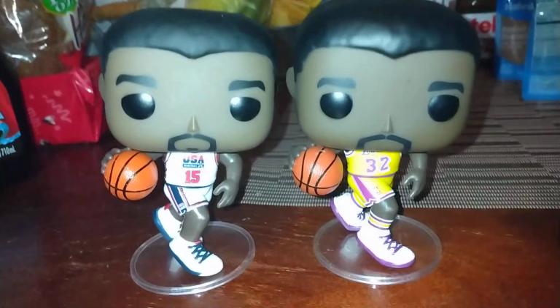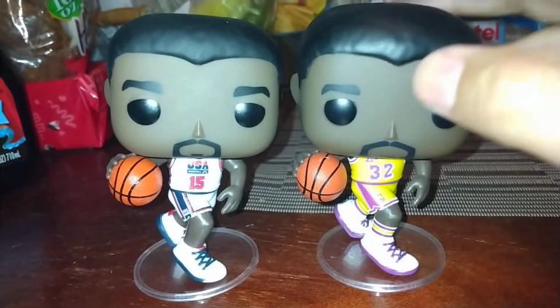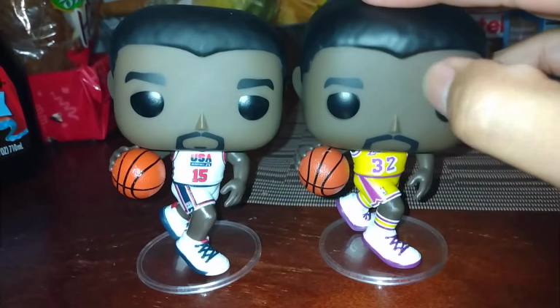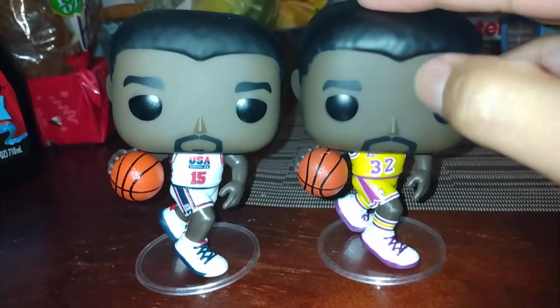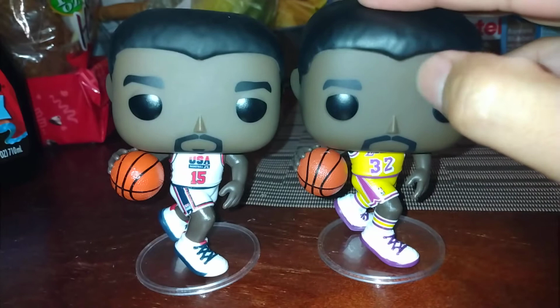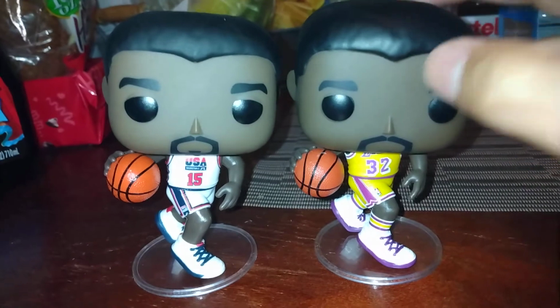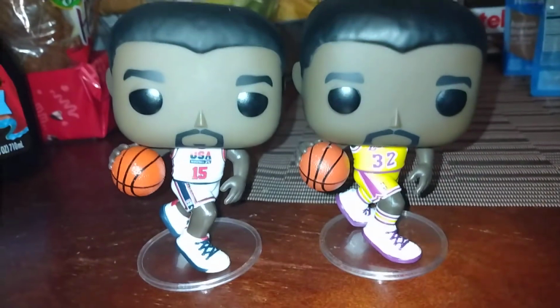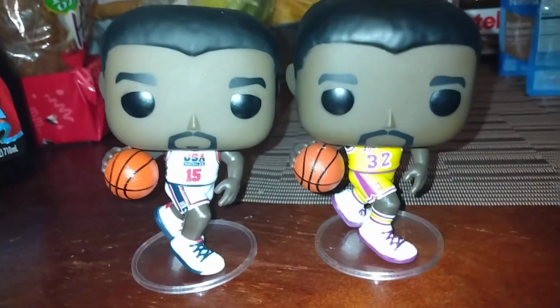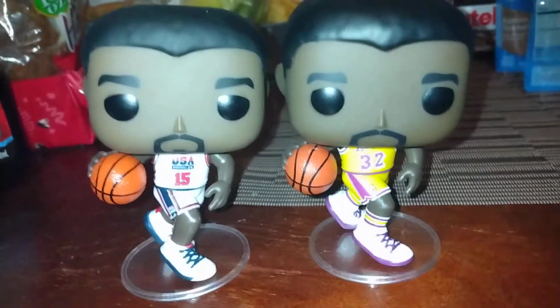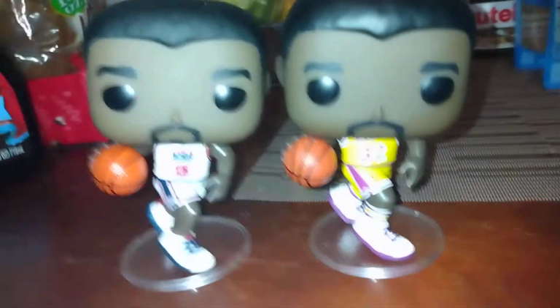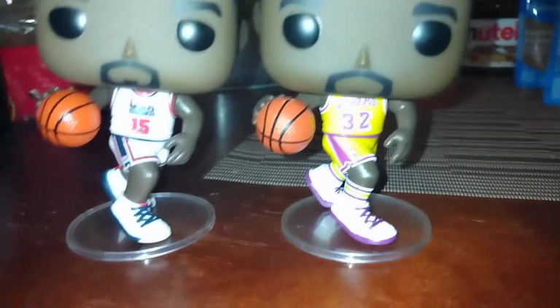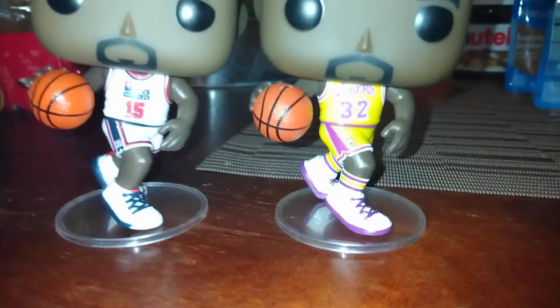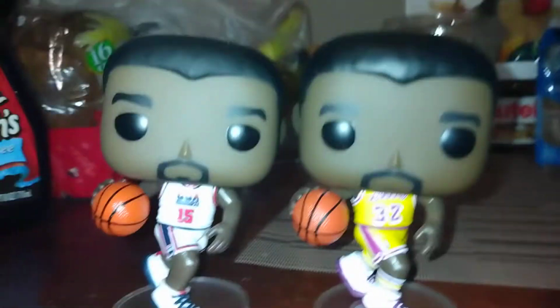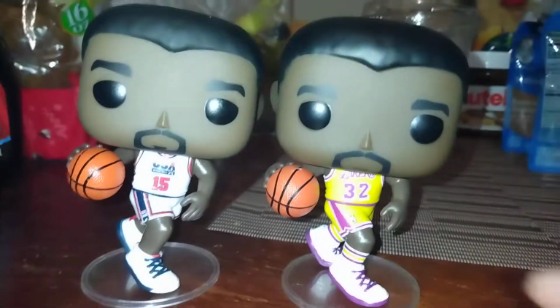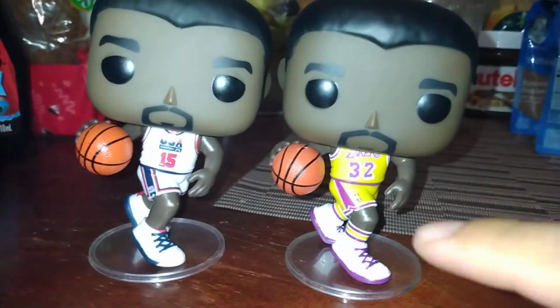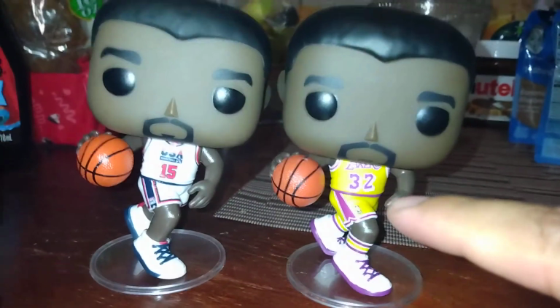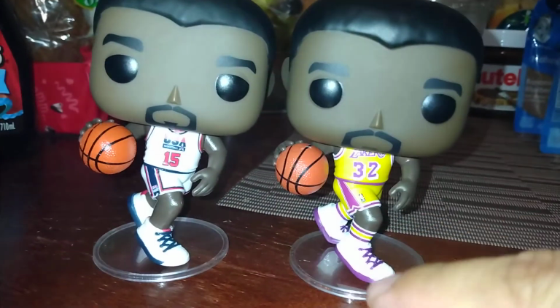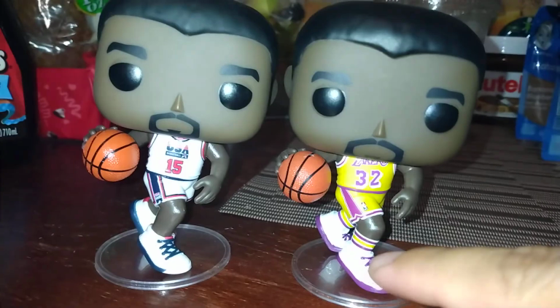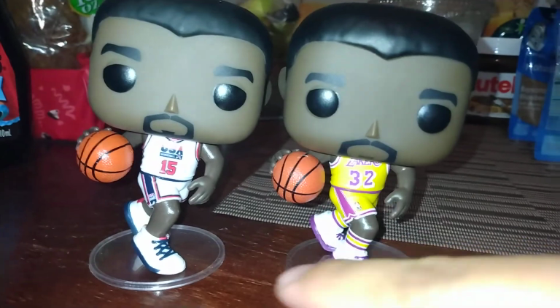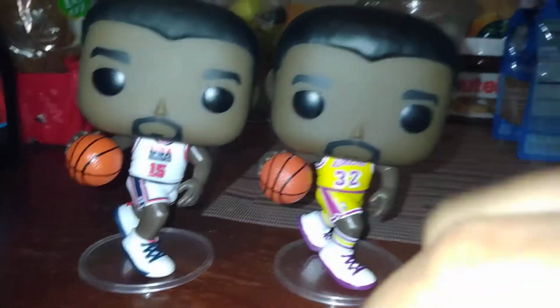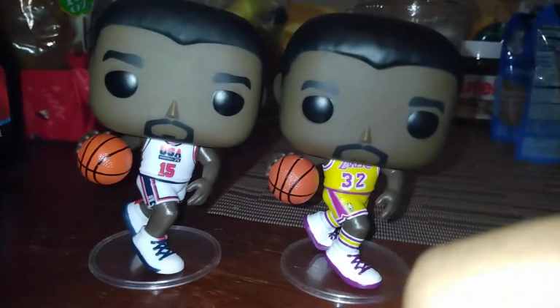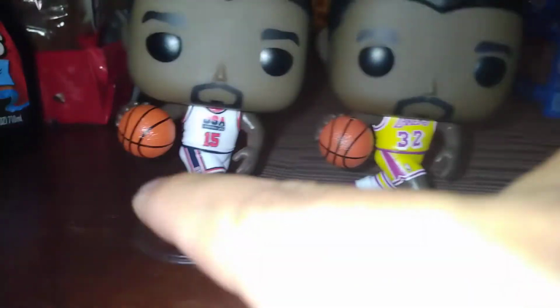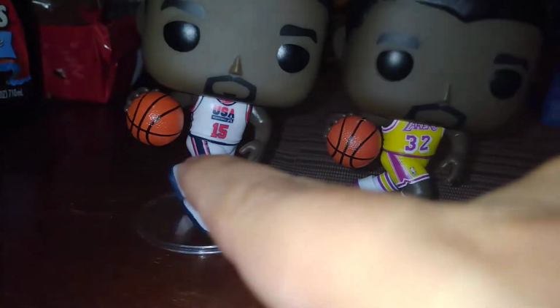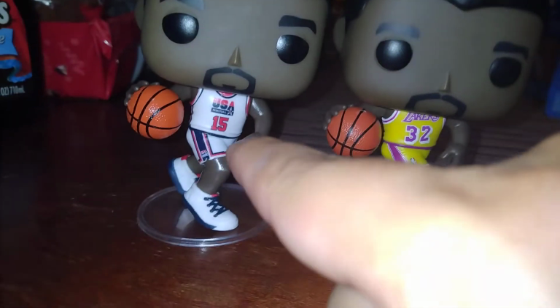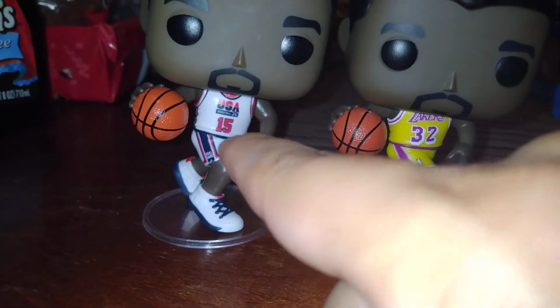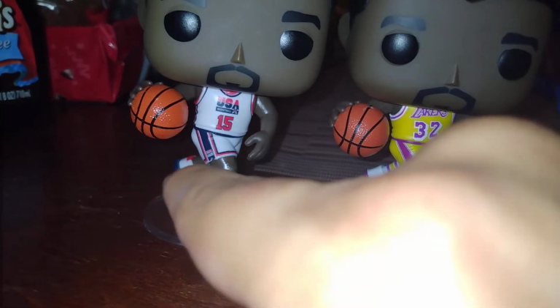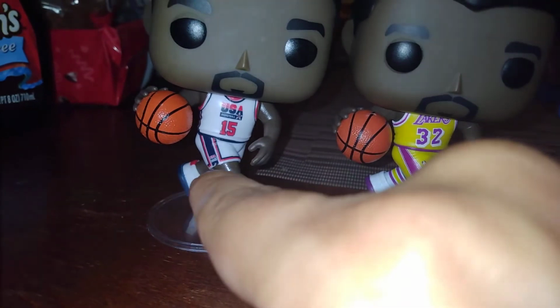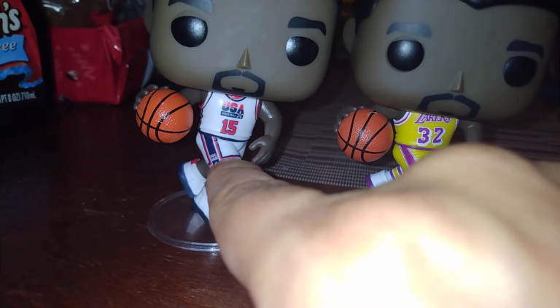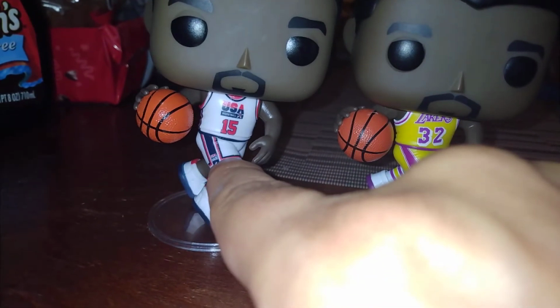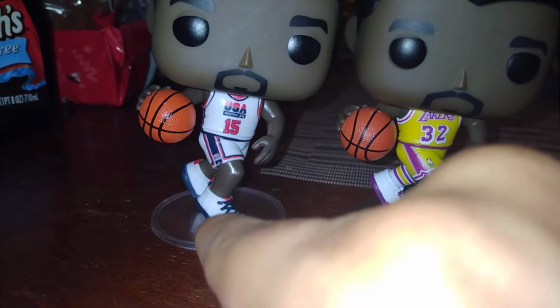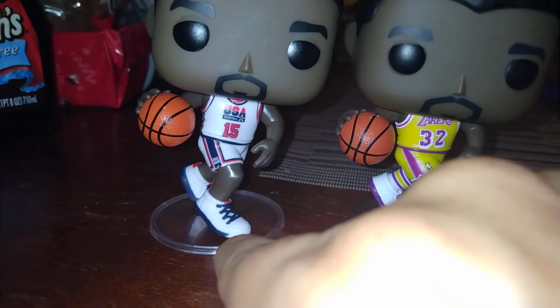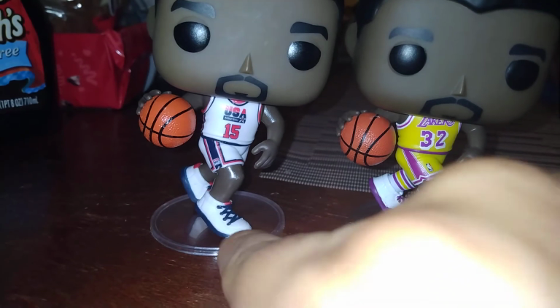Listen Funko, I love you — you know this, and you know many of us love you. The way the uniform looks, the shoes and the socks — fantastic. Same thing over here. I love the detail in the shorts.